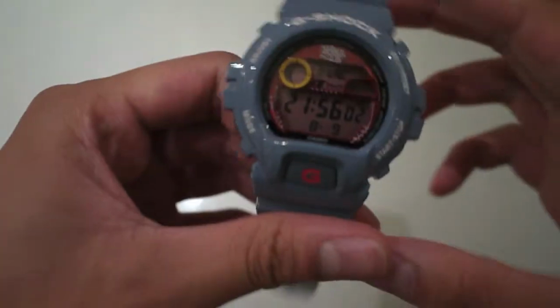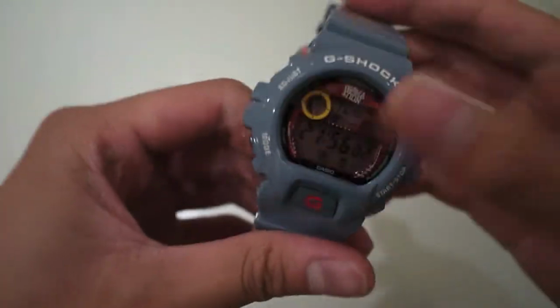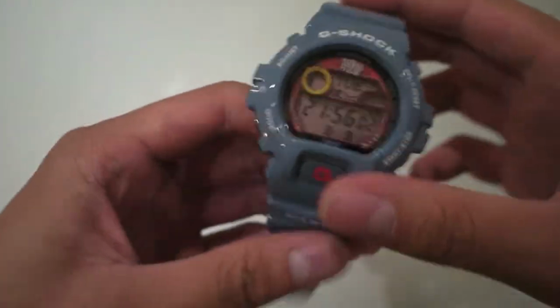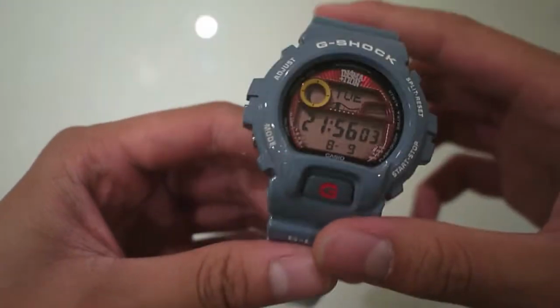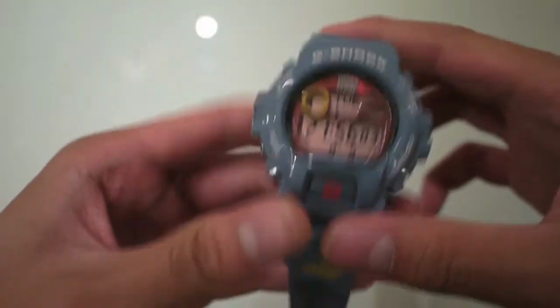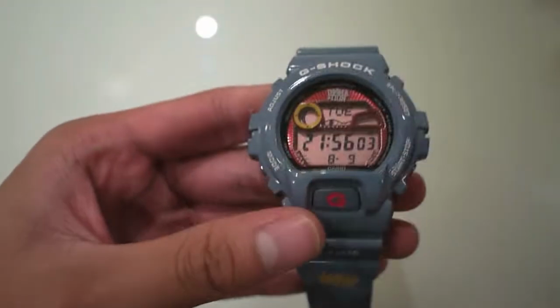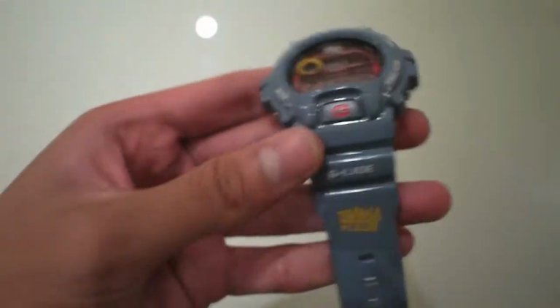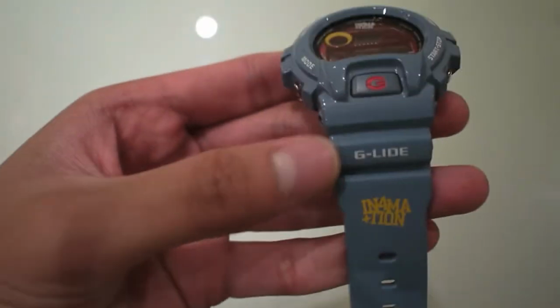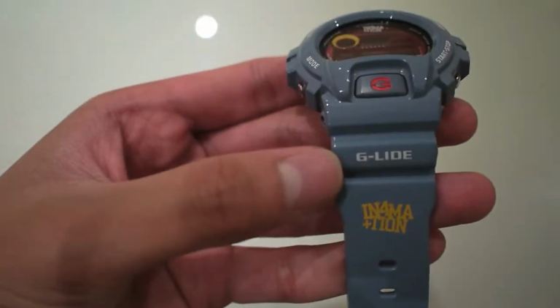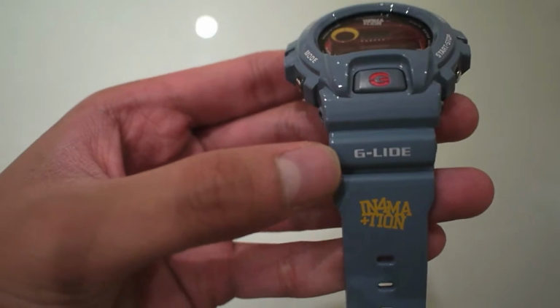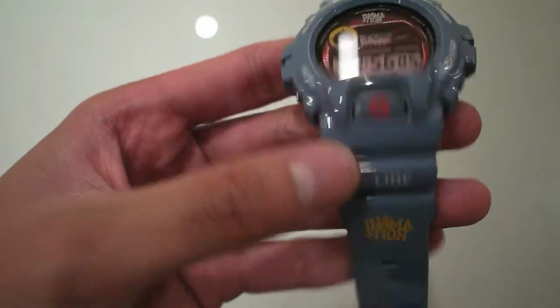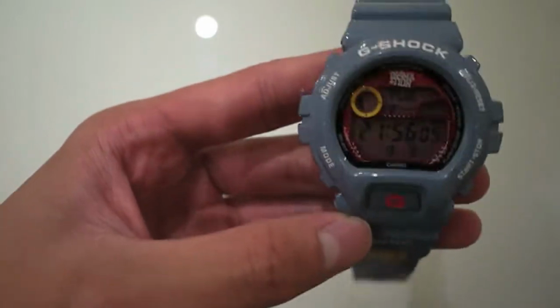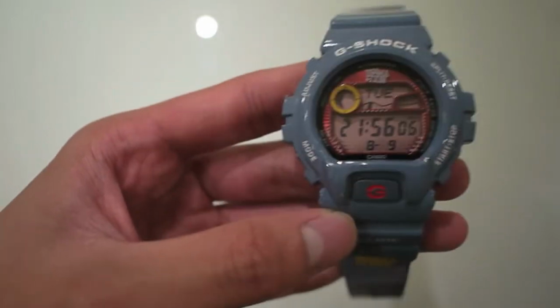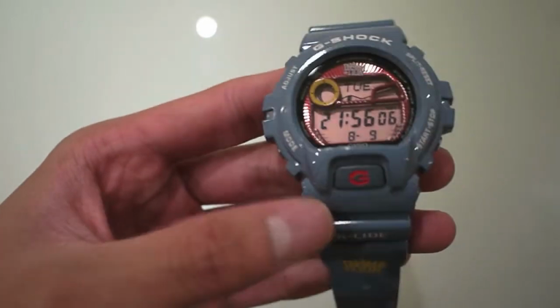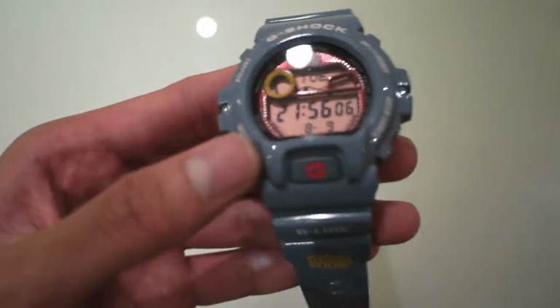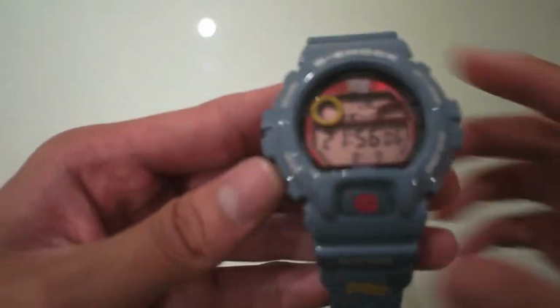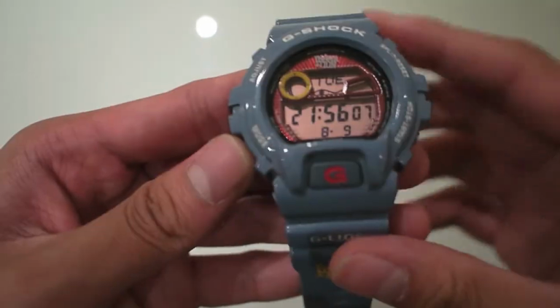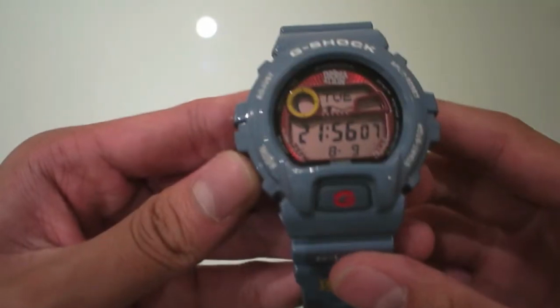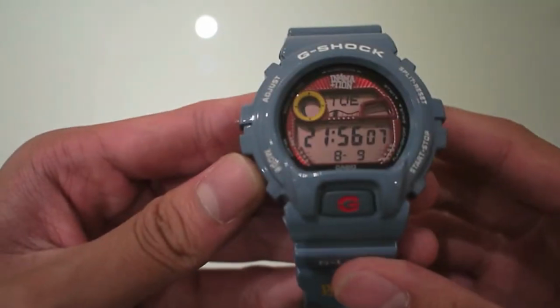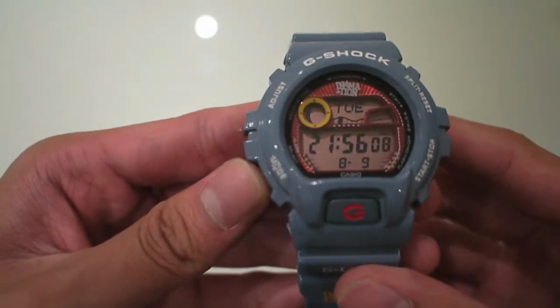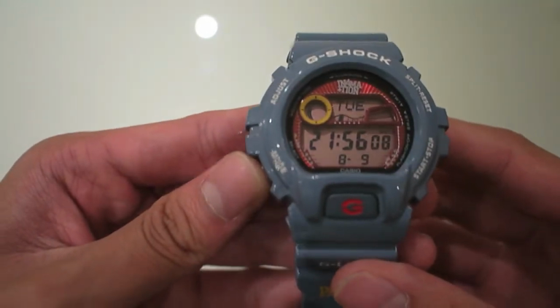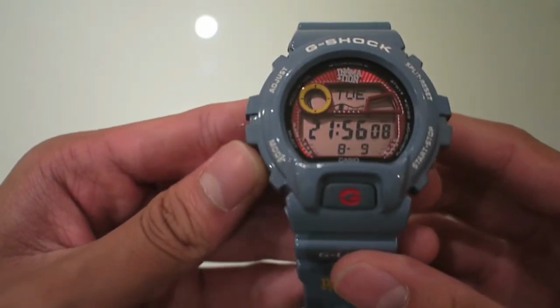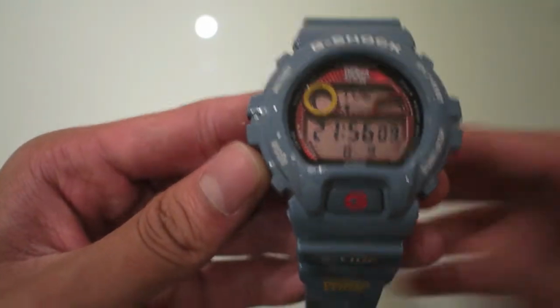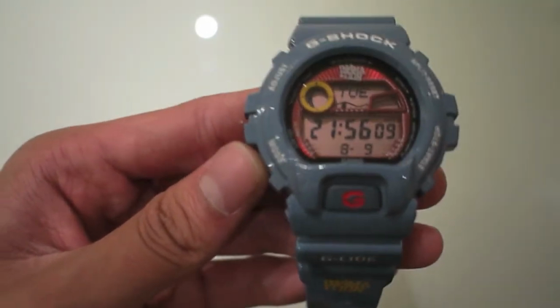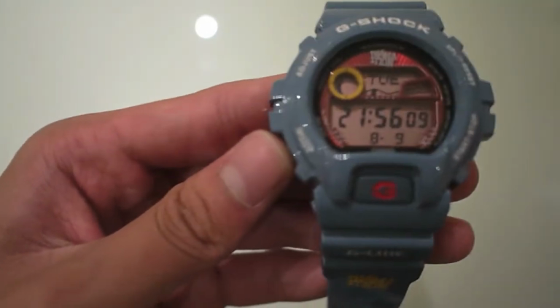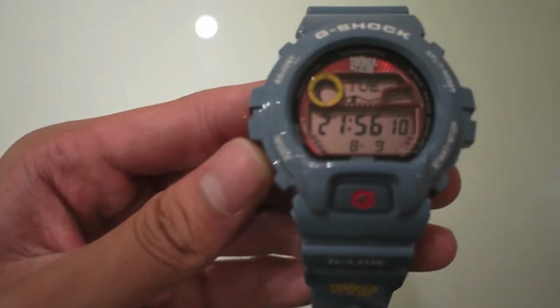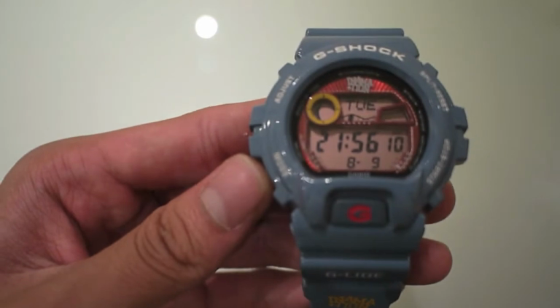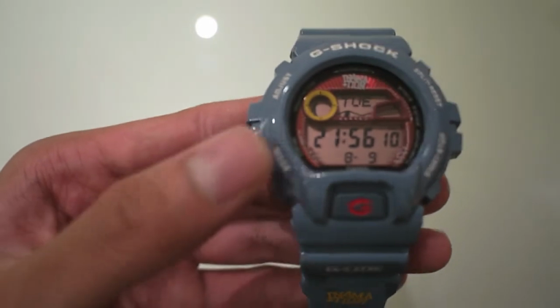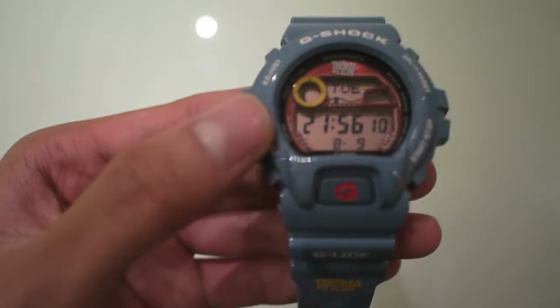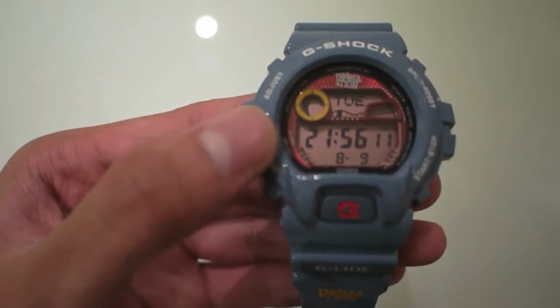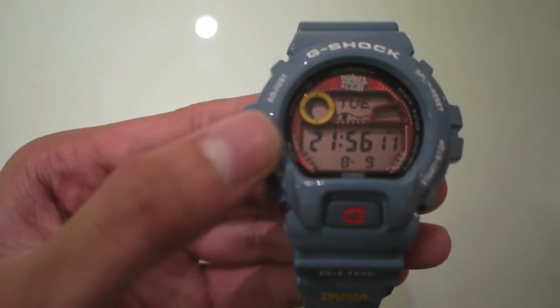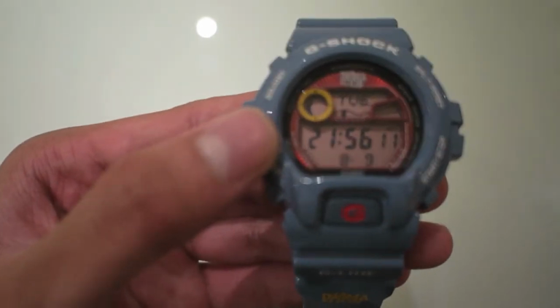As you can see it's the GLIDE series, so it's got all the surfing stuff like the tide and the moon — like what the moon looks like at the moment.